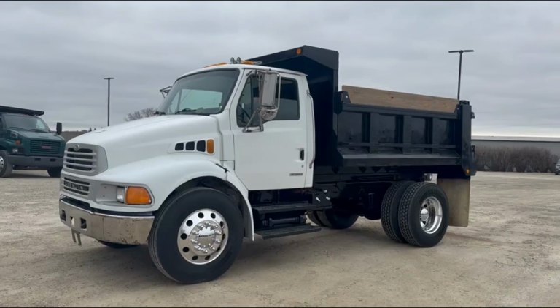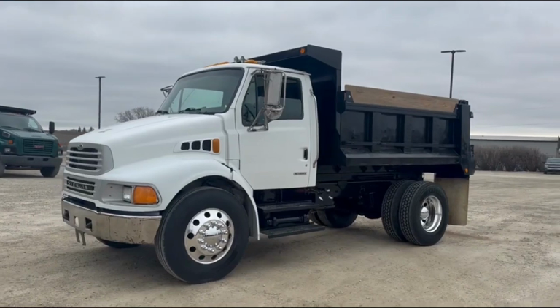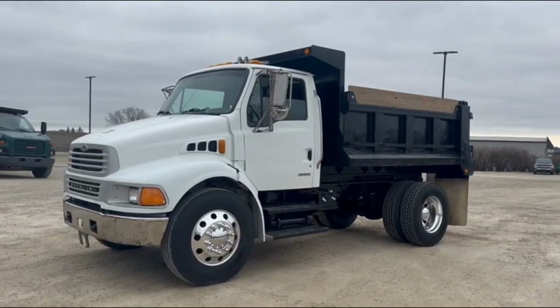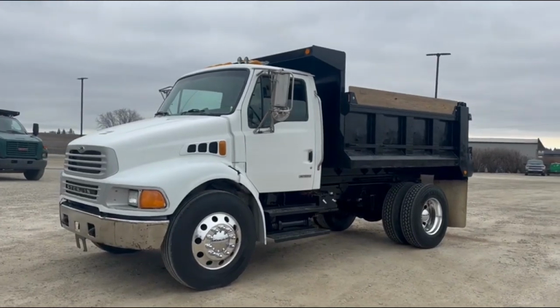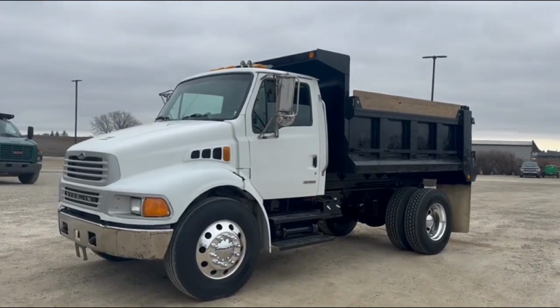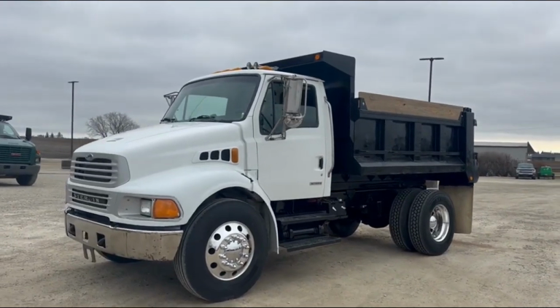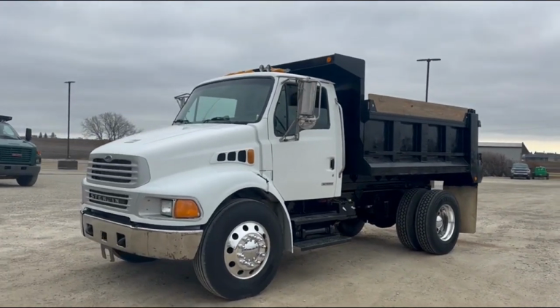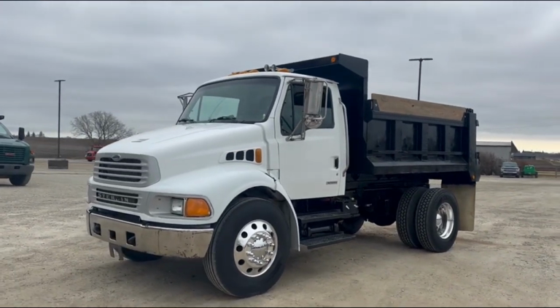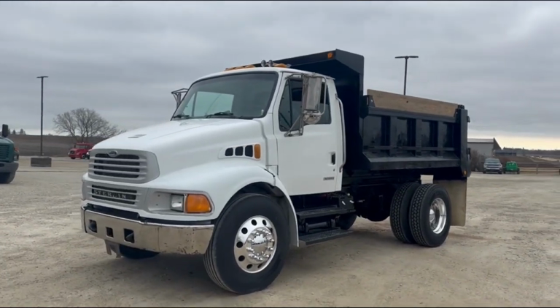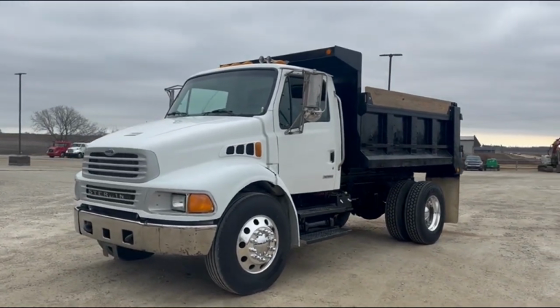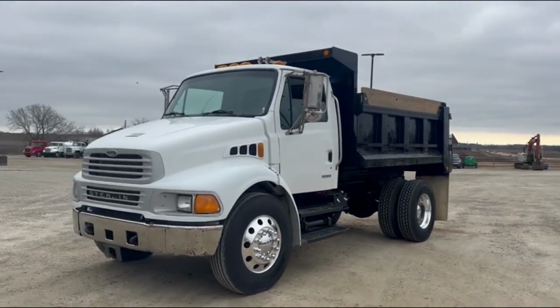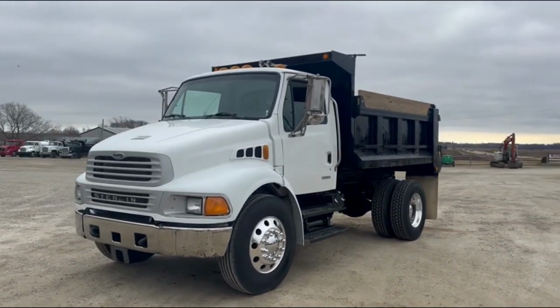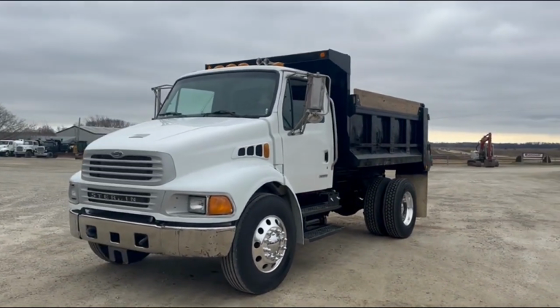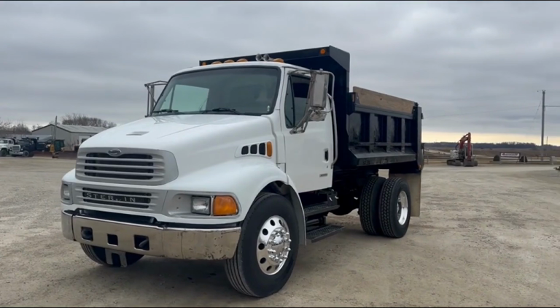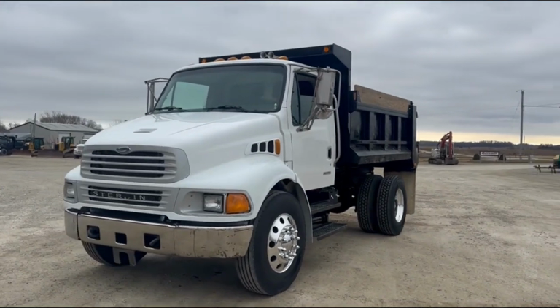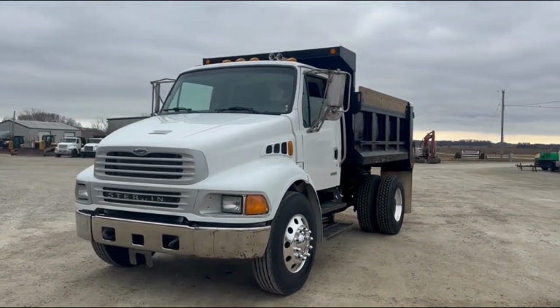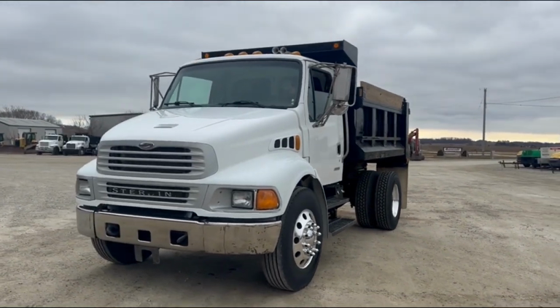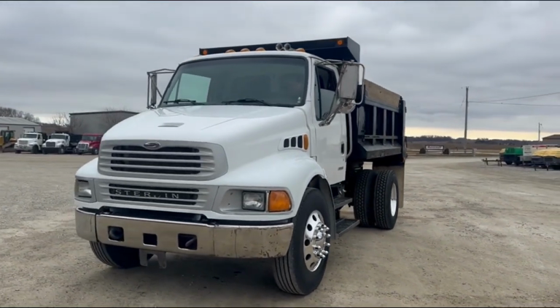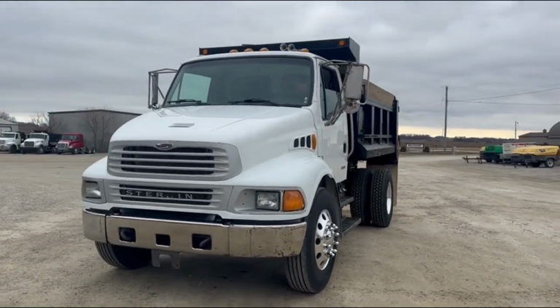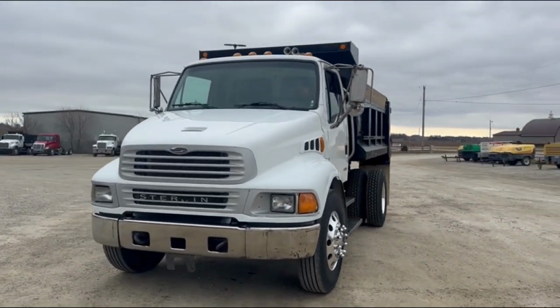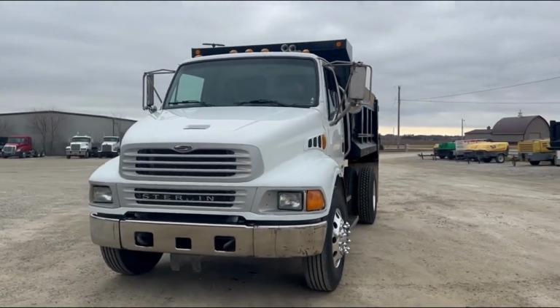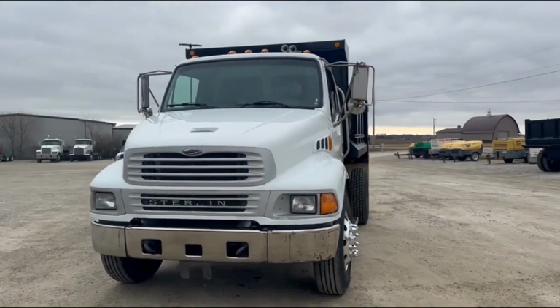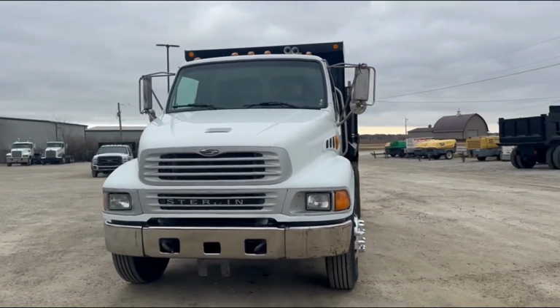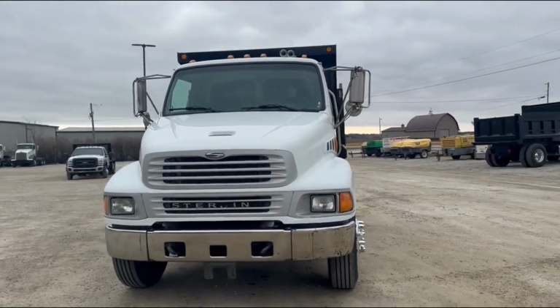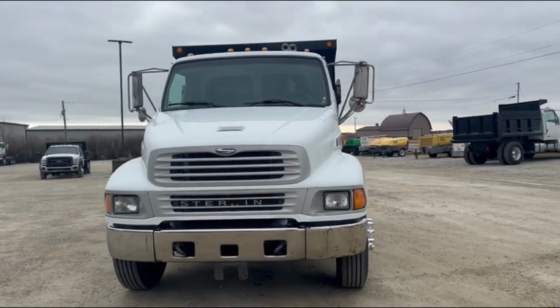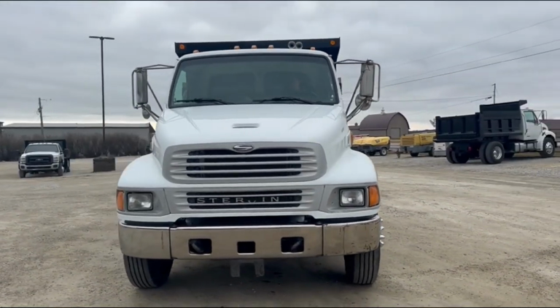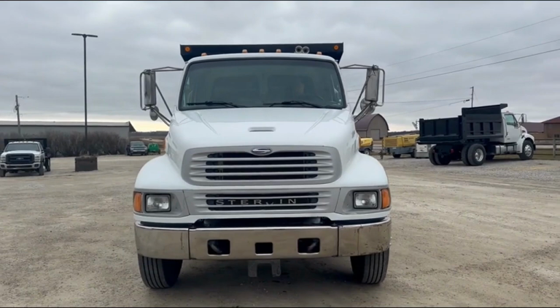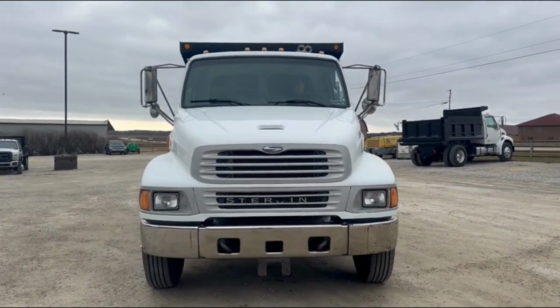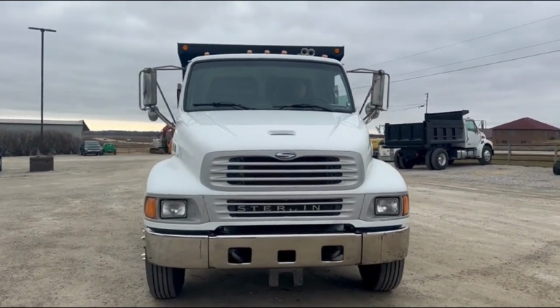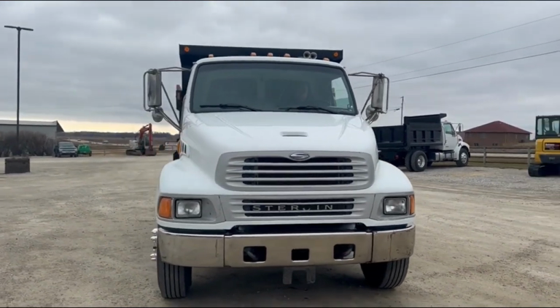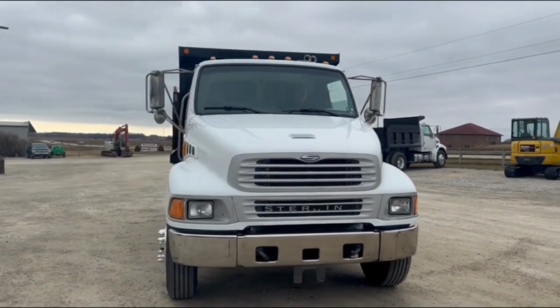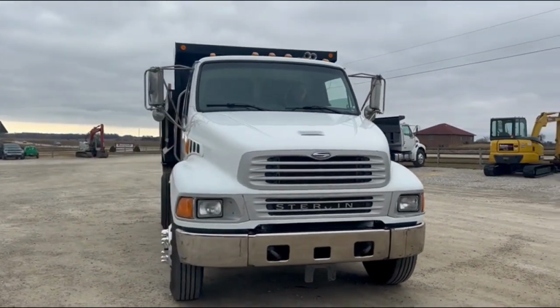Next up, got a really clean little single axle dump truck here. This is a 2009 Sterling Acterra, single axle, 10-foot box. You do have a chrome bumper. This one's just set up nice.